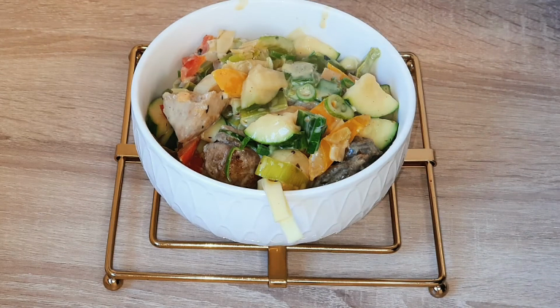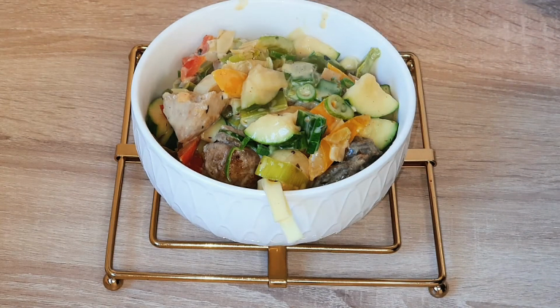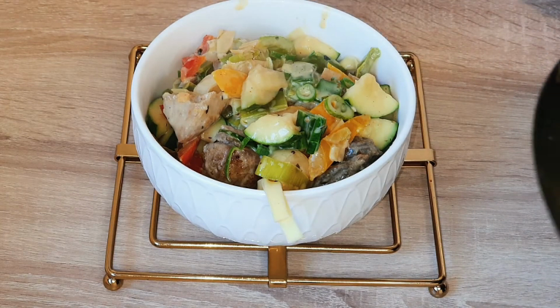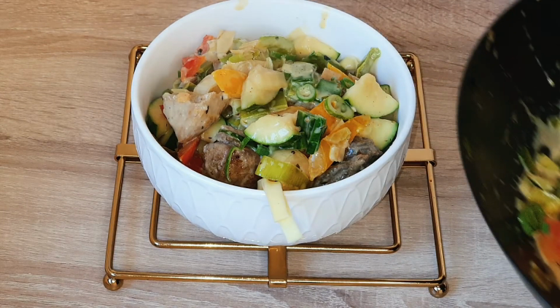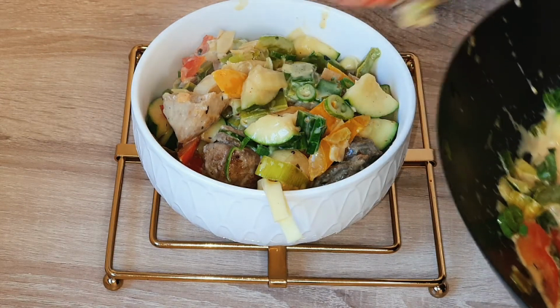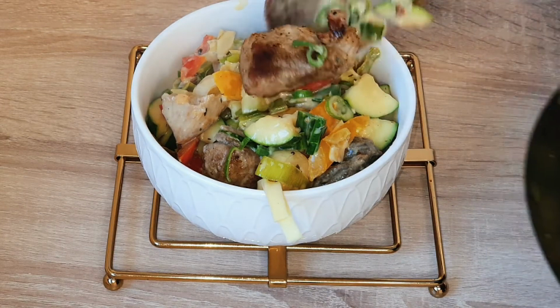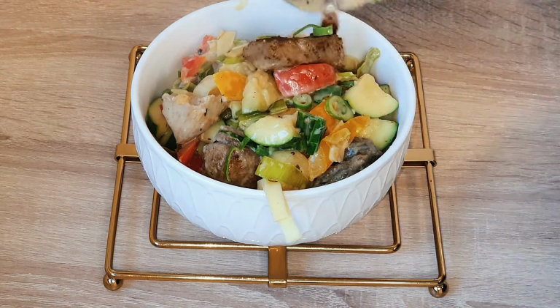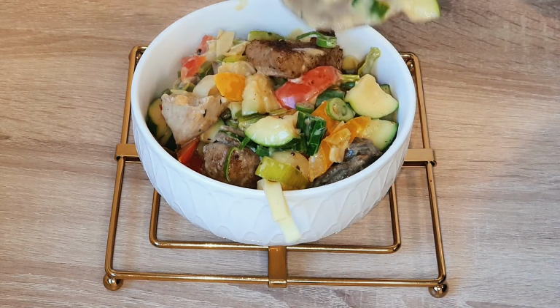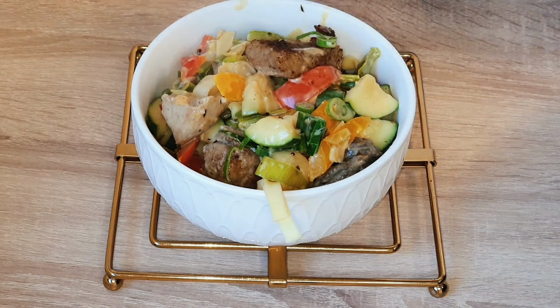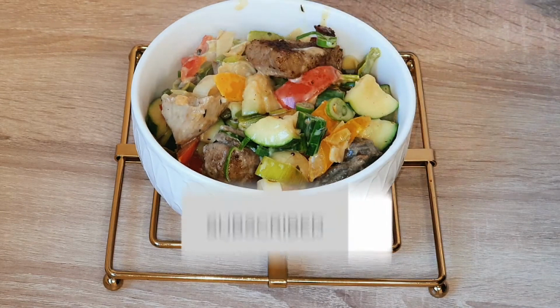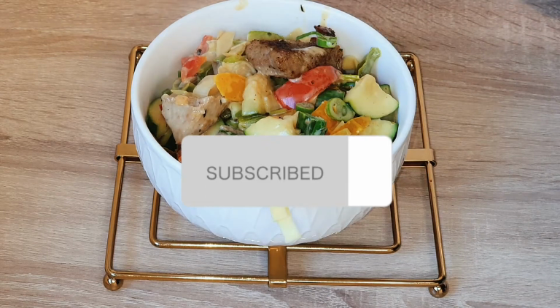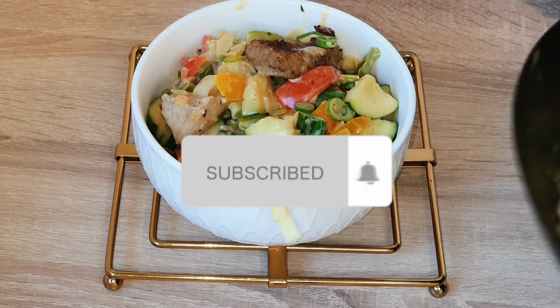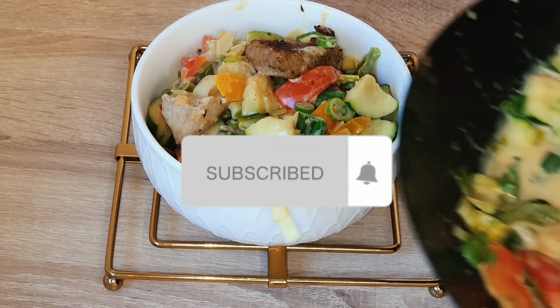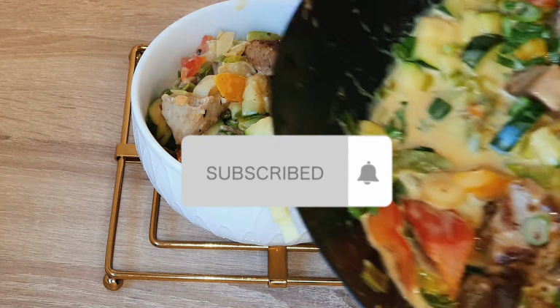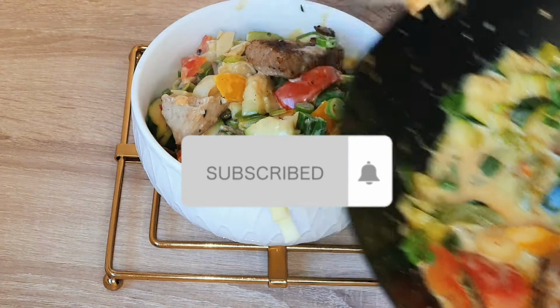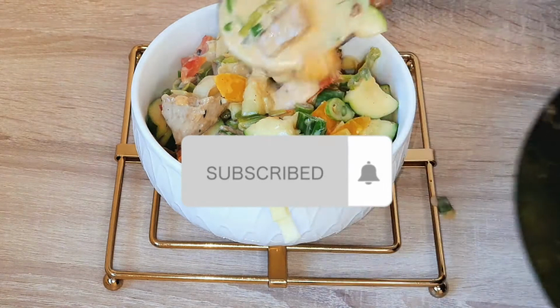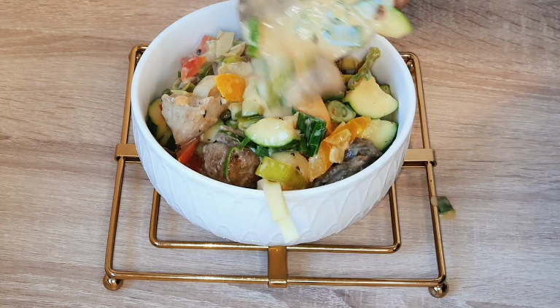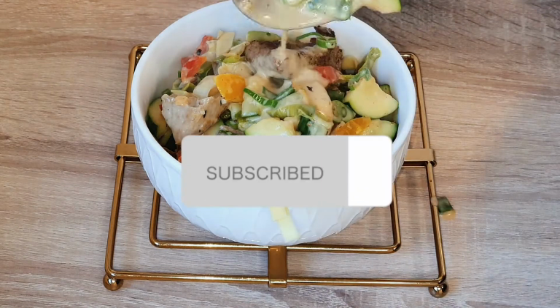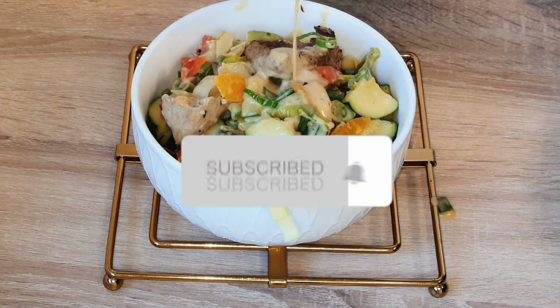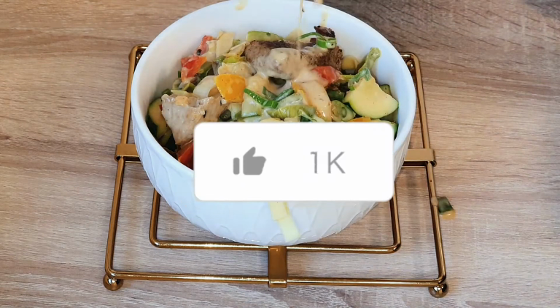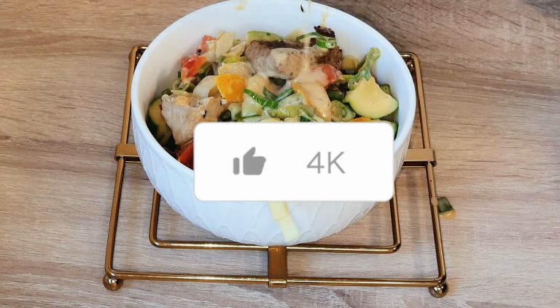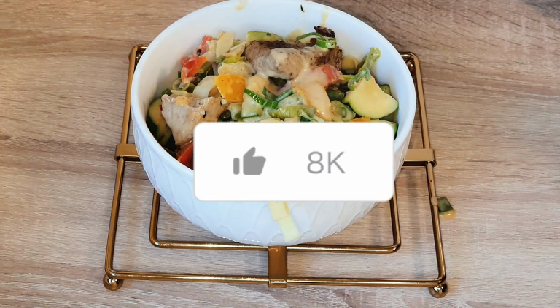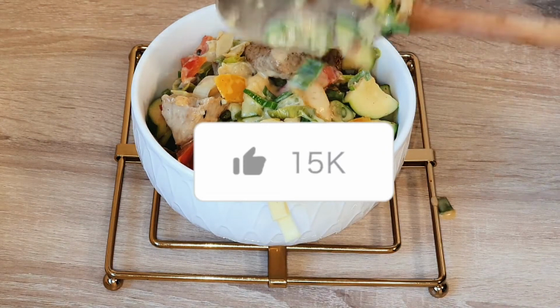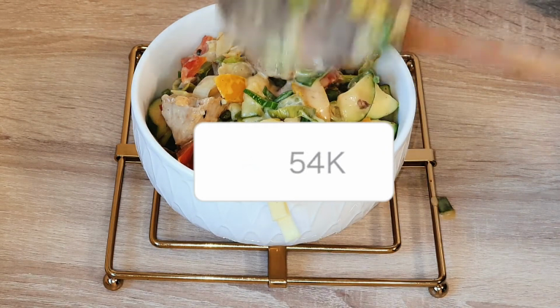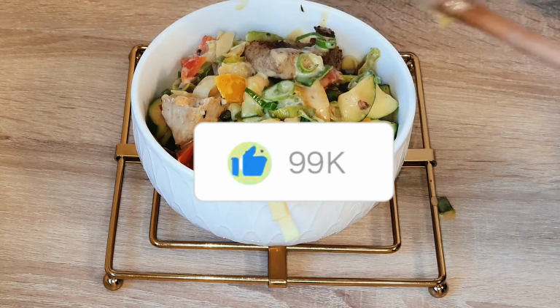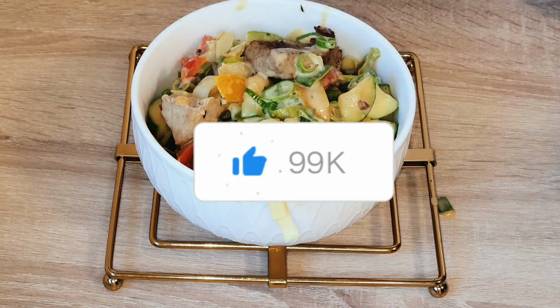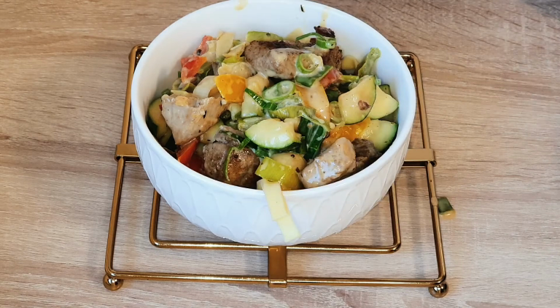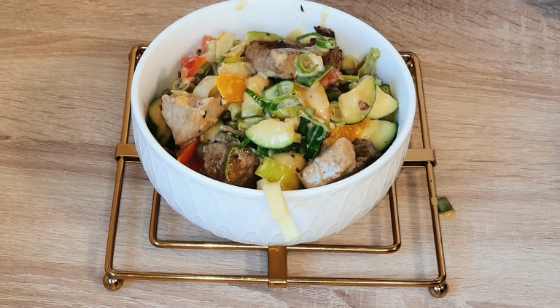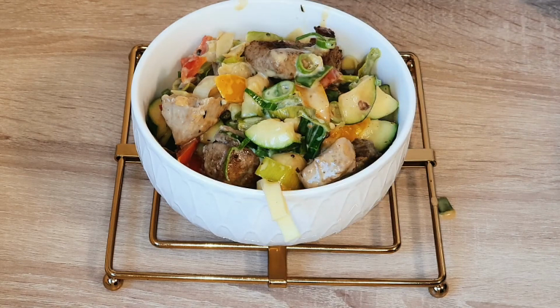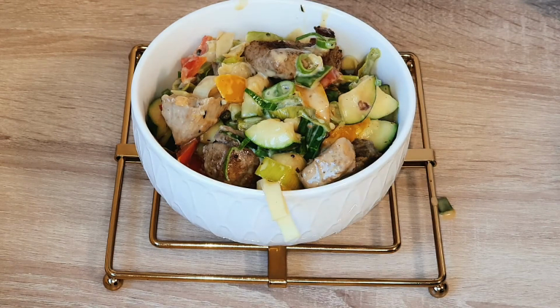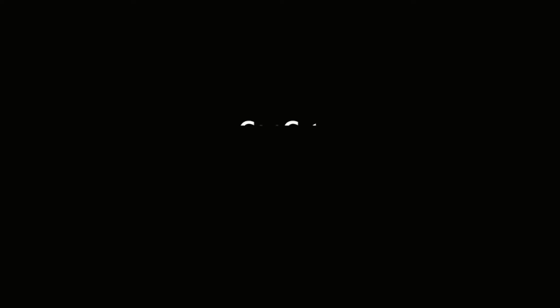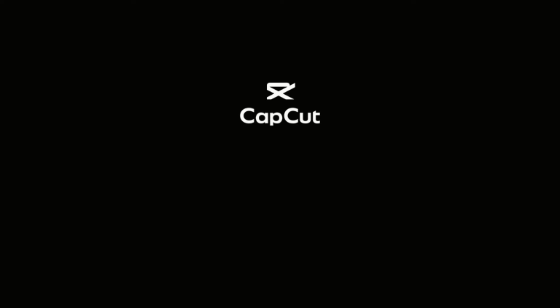Thank you so much, lovely people, for watching to this point. If you've not subscribed, what are you waiting for? Please hit the subscribe button, click on the post notification bell, and give this video a thumbs up. See you in my next video — bye!